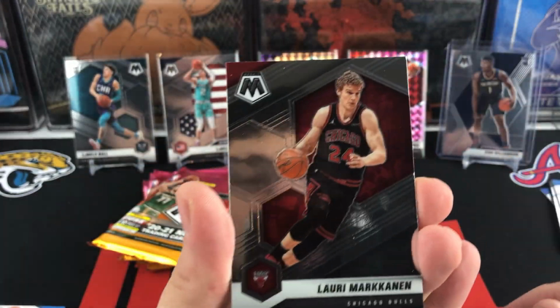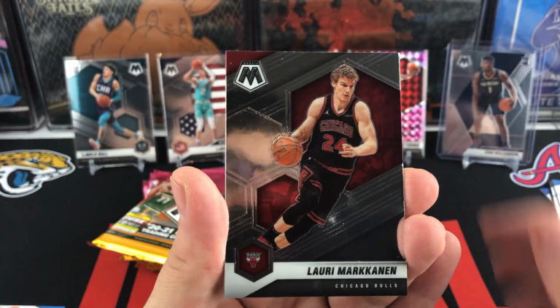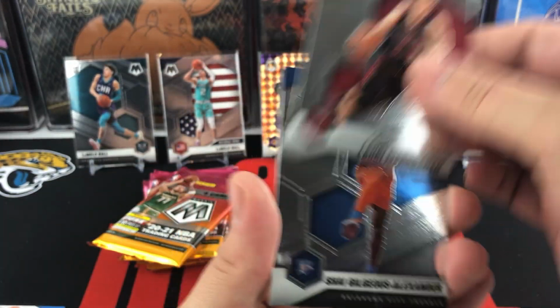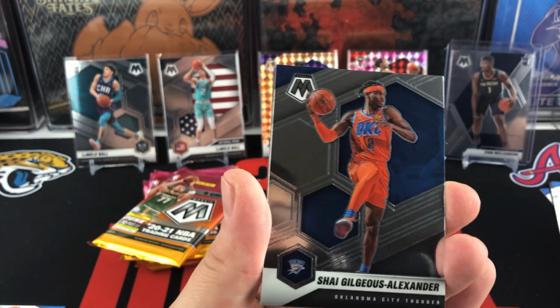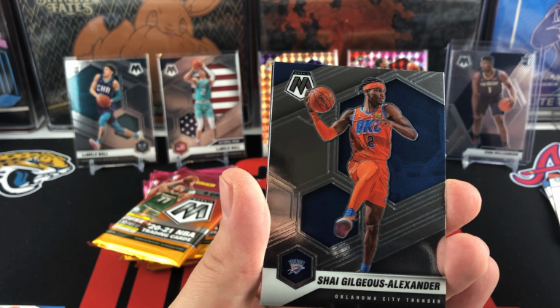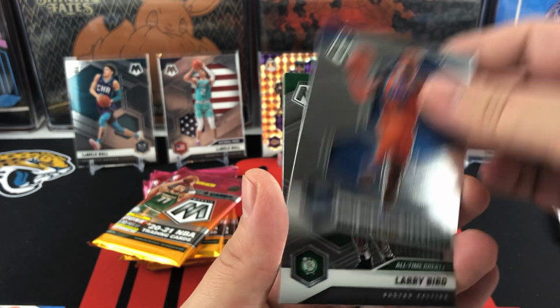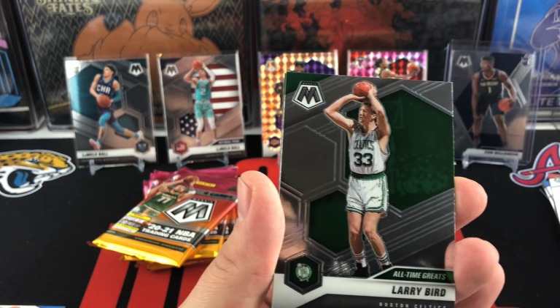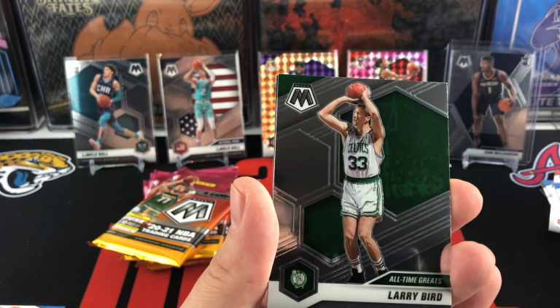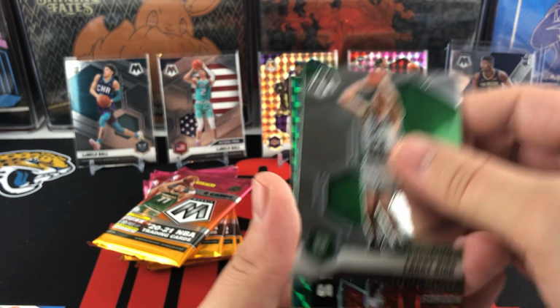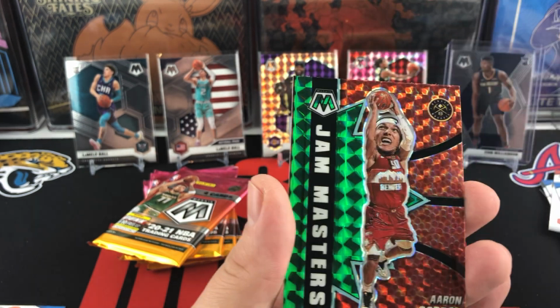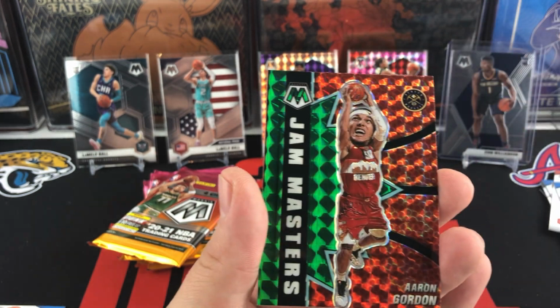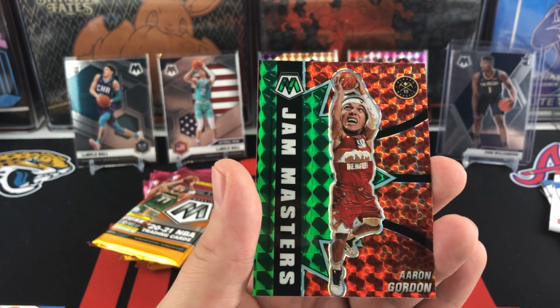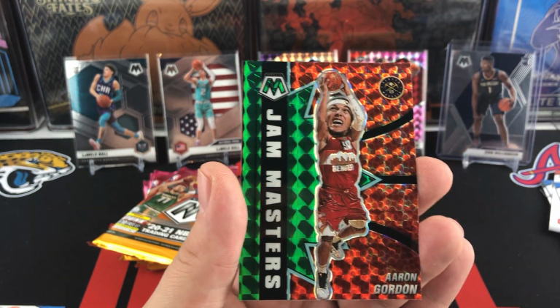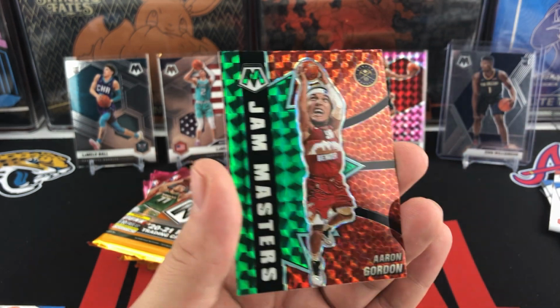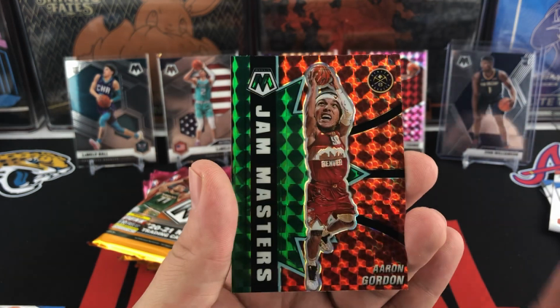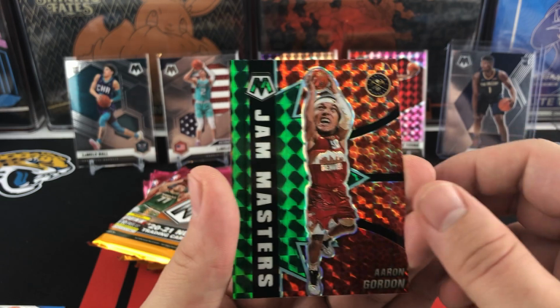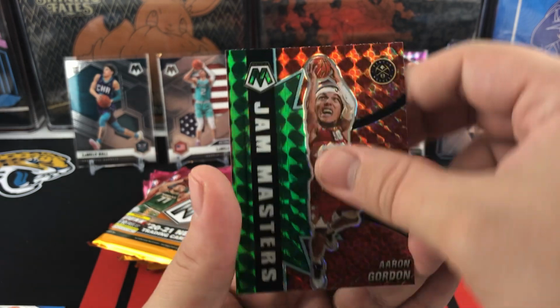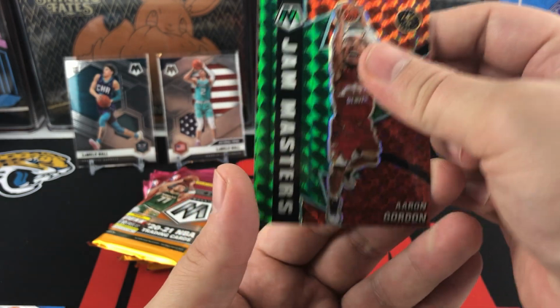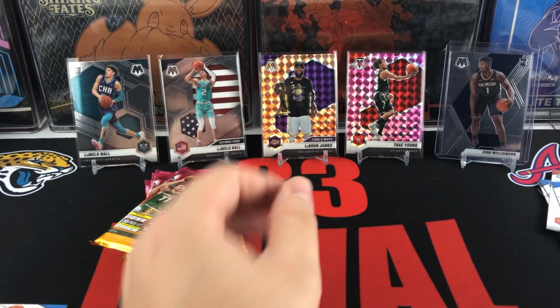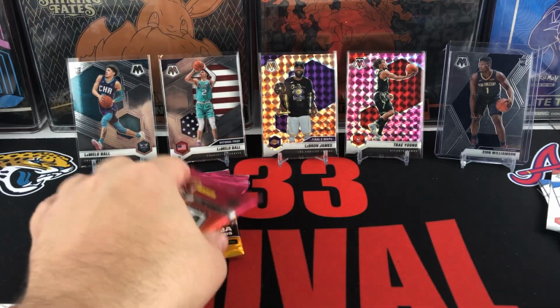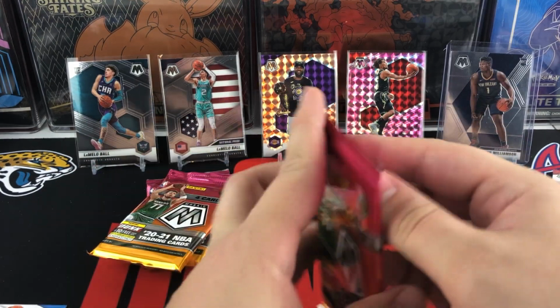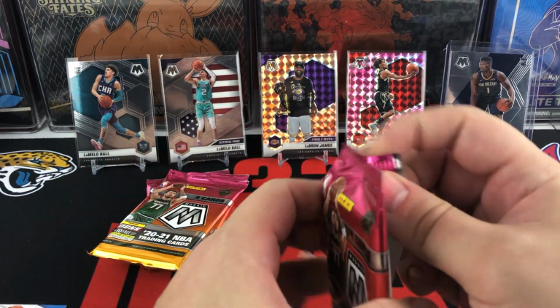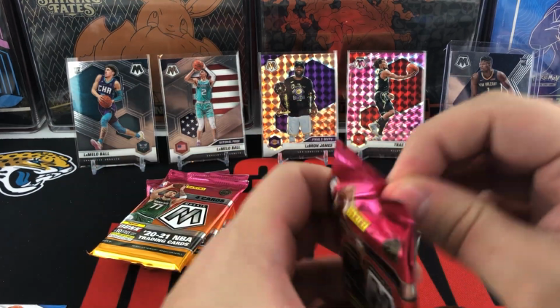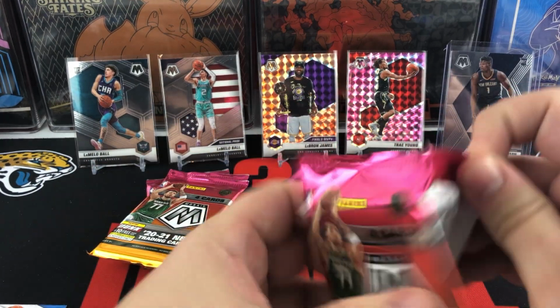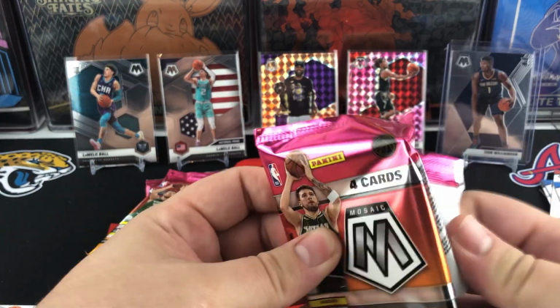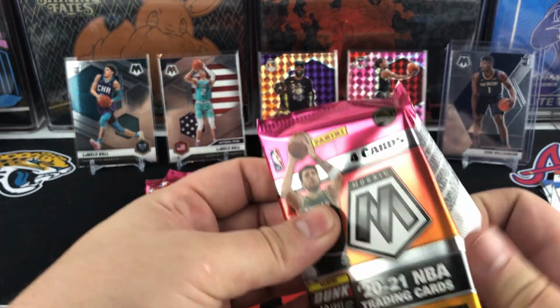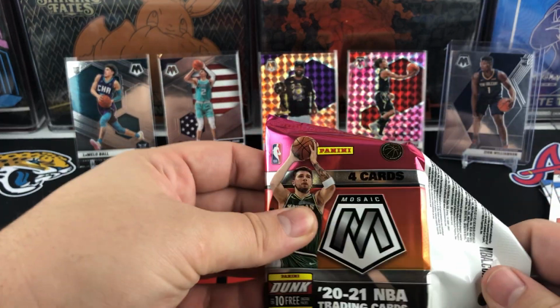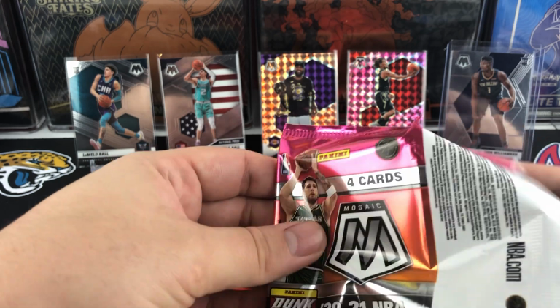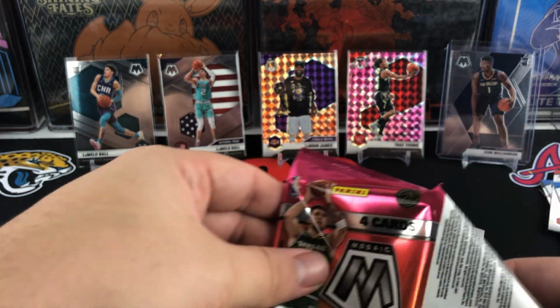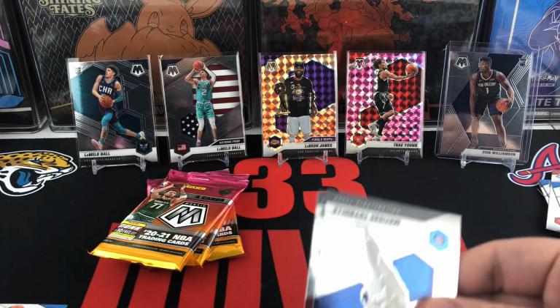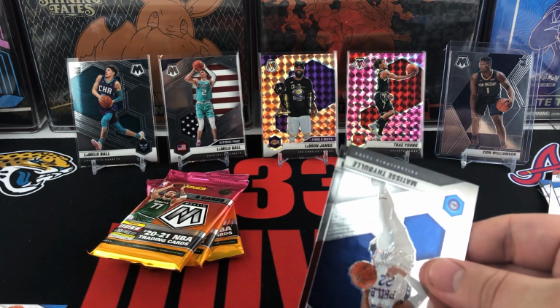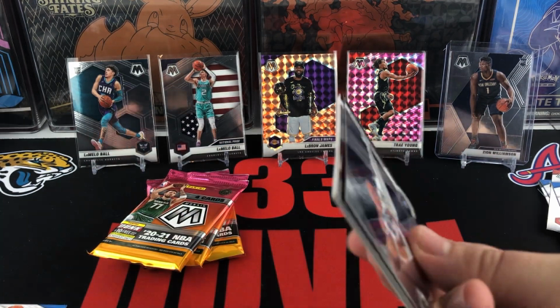Lori Markkanen, Shai, Larry Bird — all-time greats. Aaron Gordon is going to be our green Jam Masters. So all of our Mosaics have been green so far.